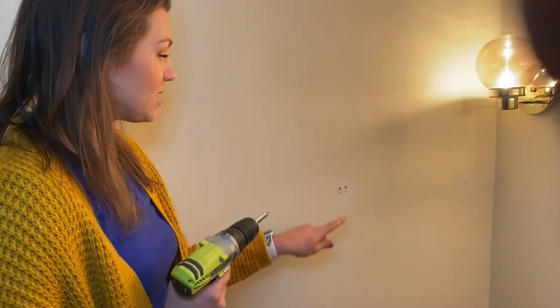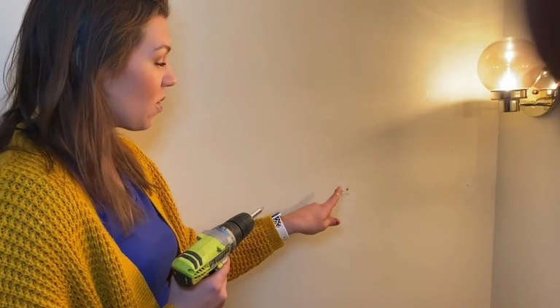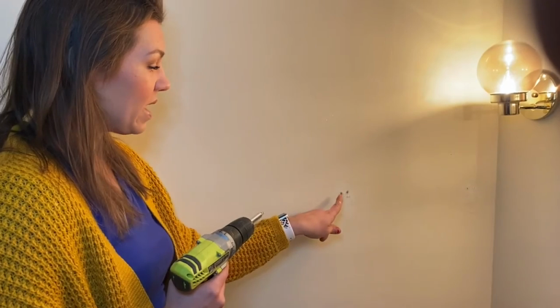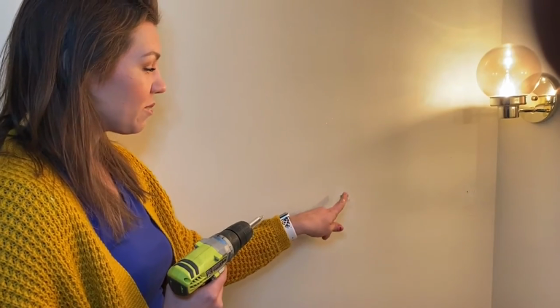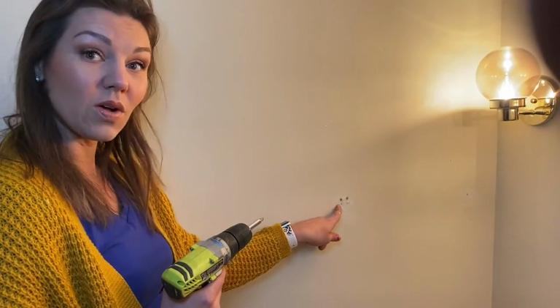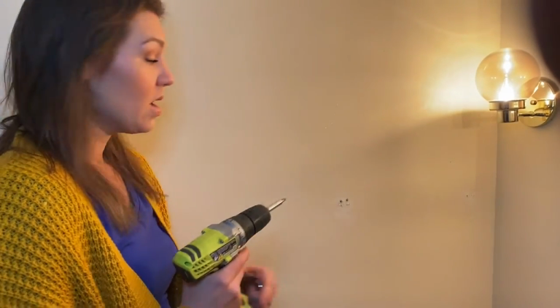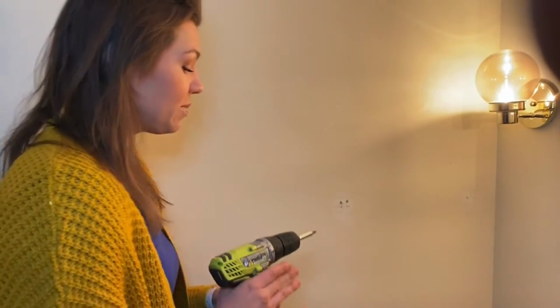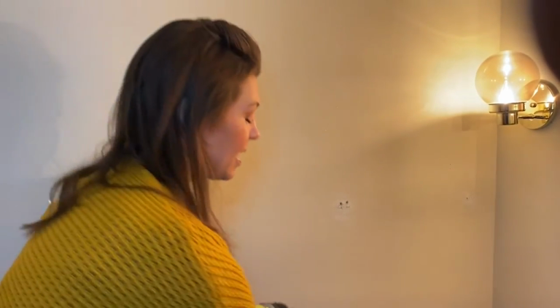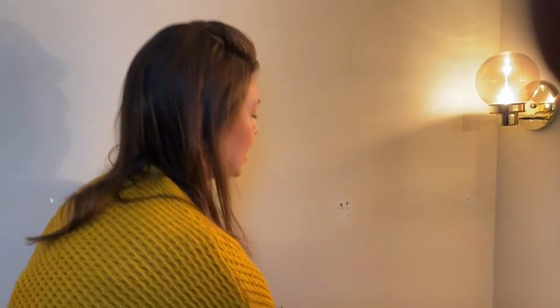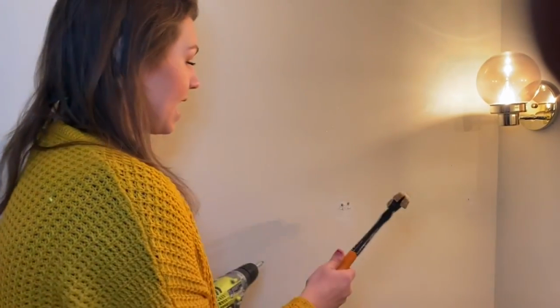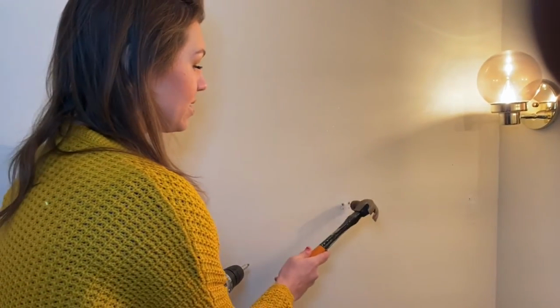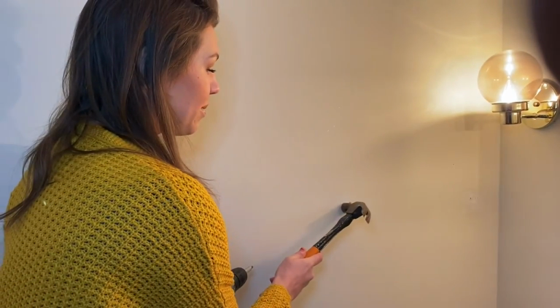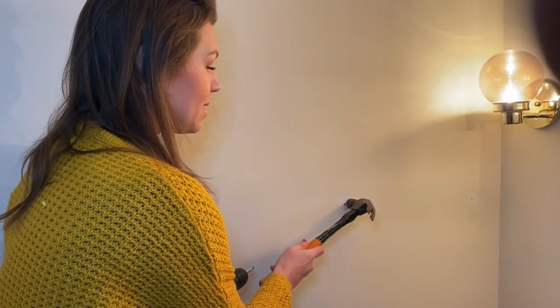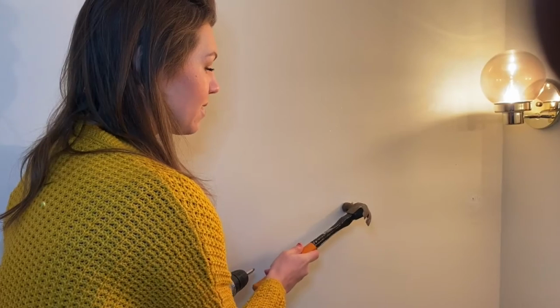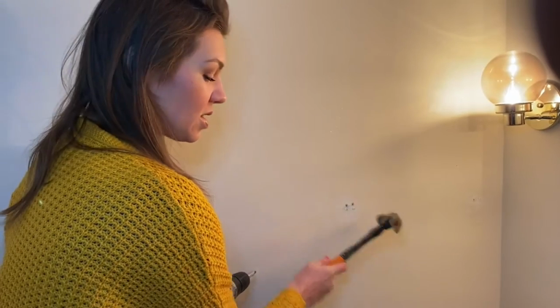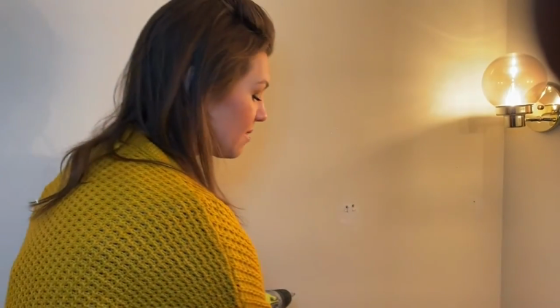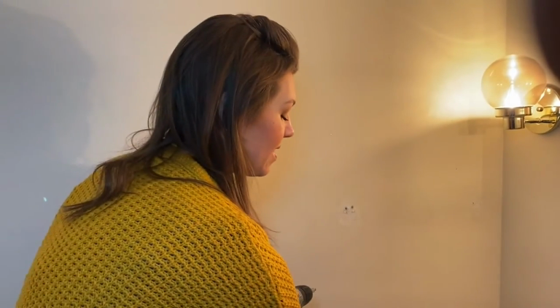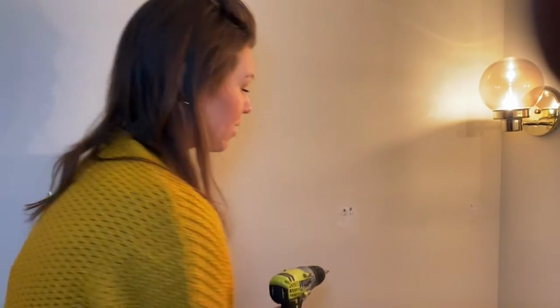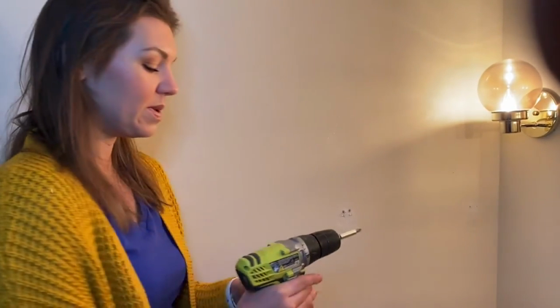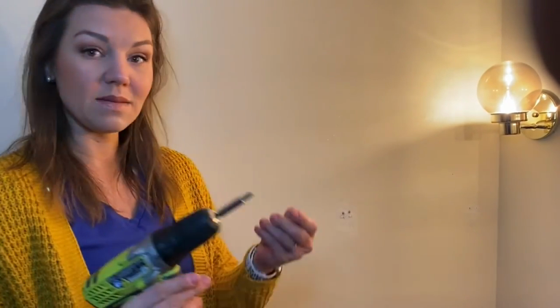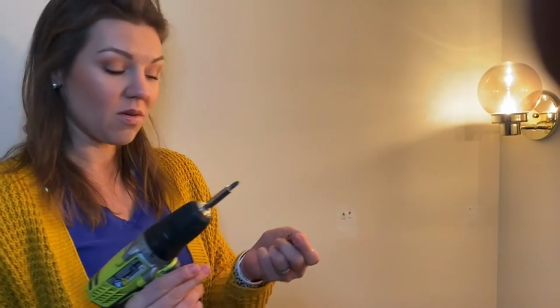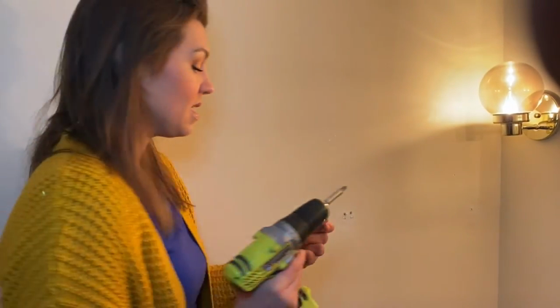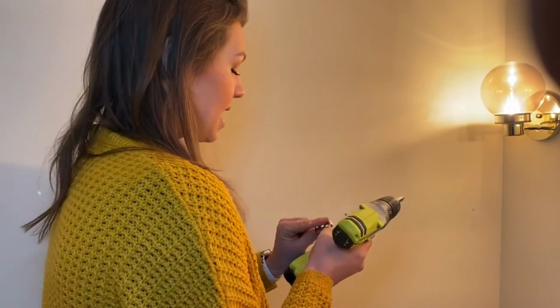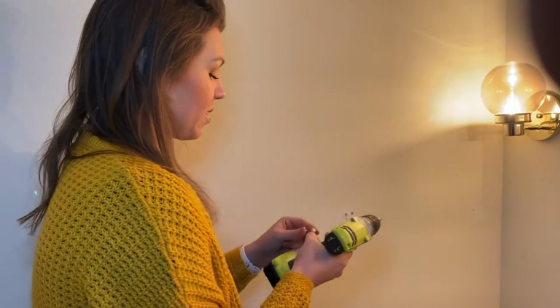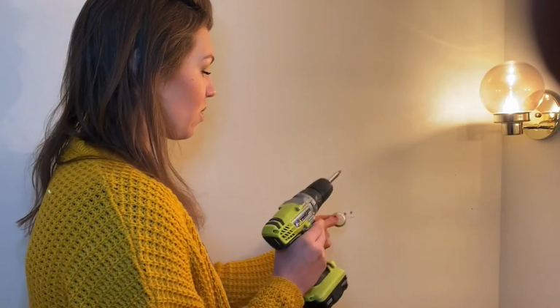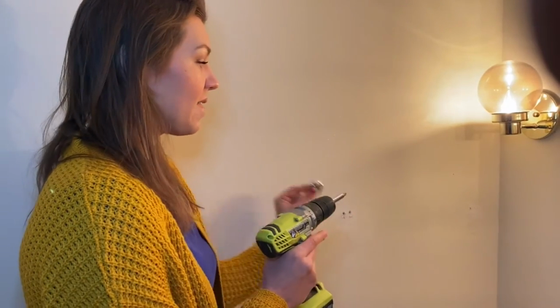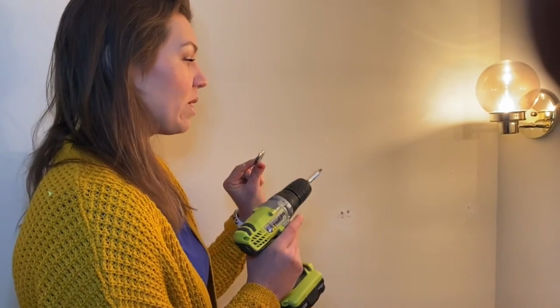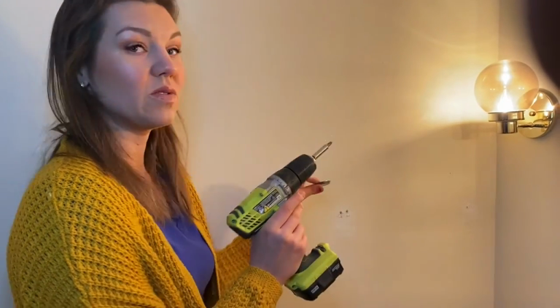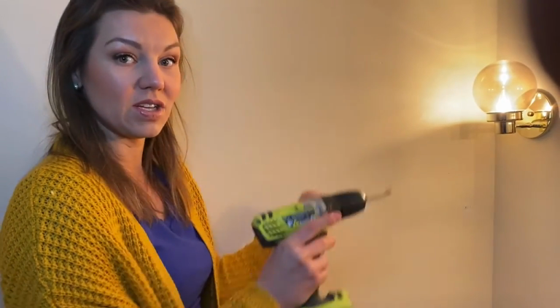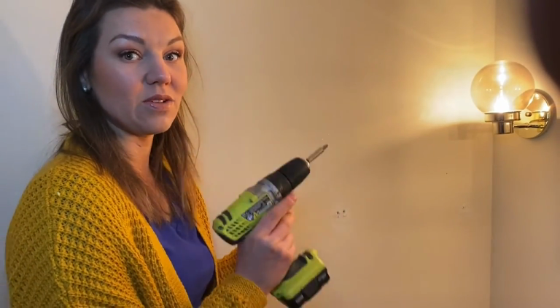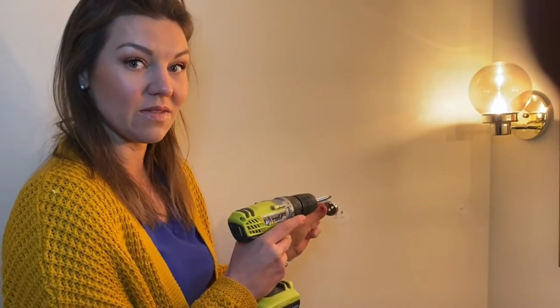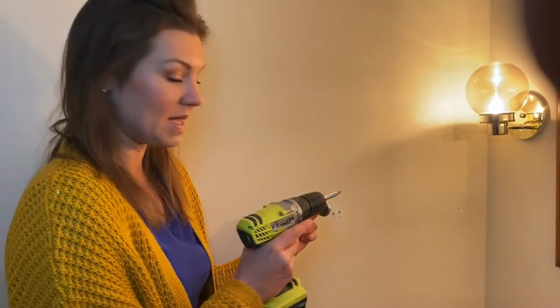We drilled the holes, we put the anchors in, and we are just going to hammer them in to make sure that they are secure. Then we are going to put this mount on — I'm going to drill one and then we will finish it up and you'll see the finished piece.